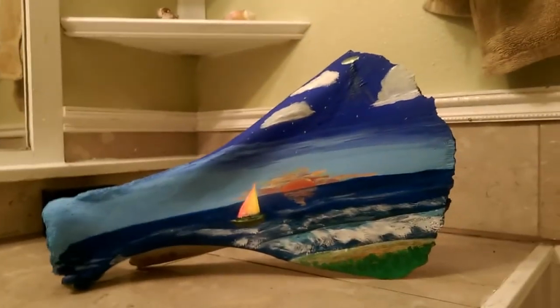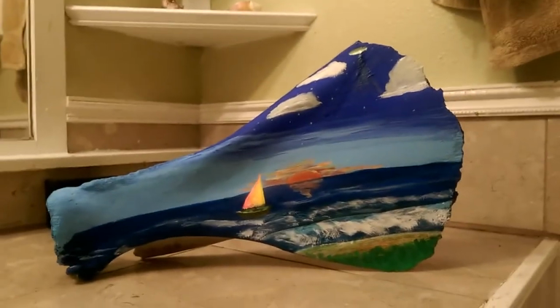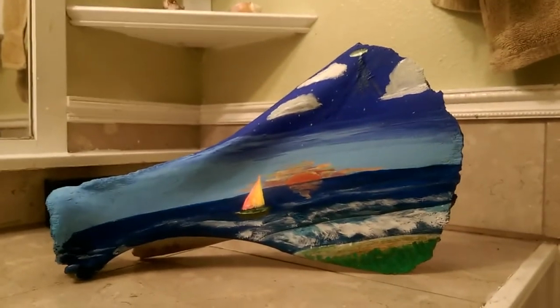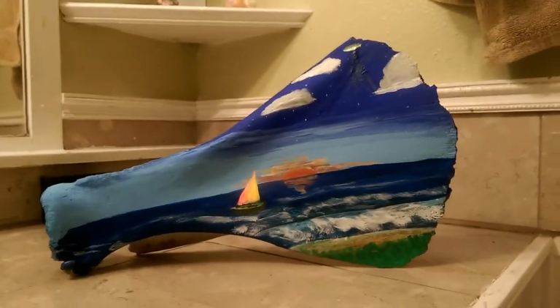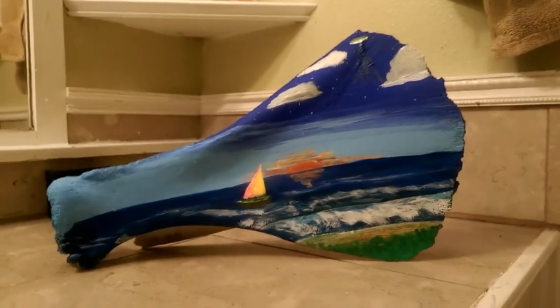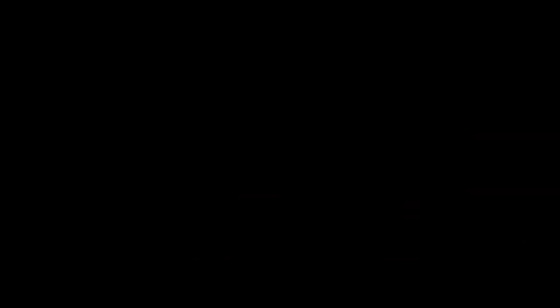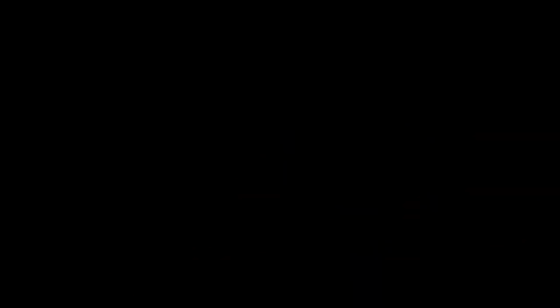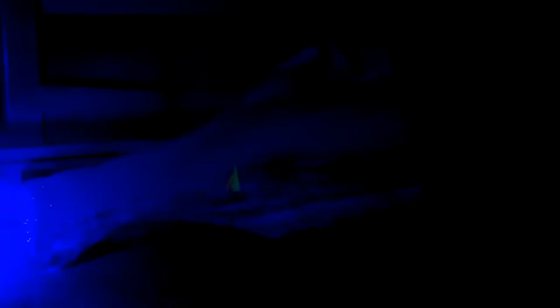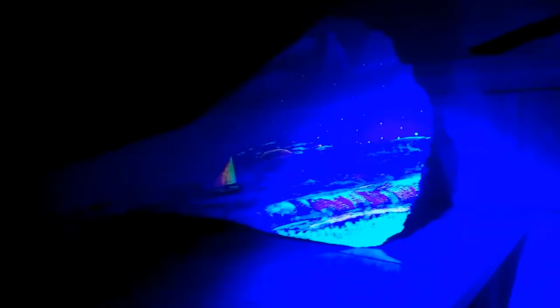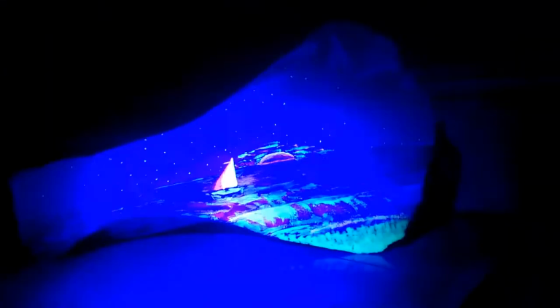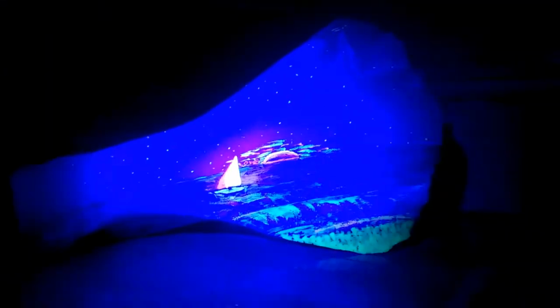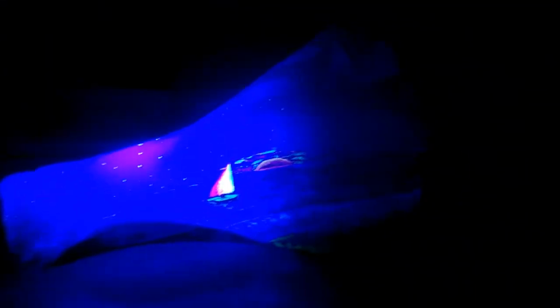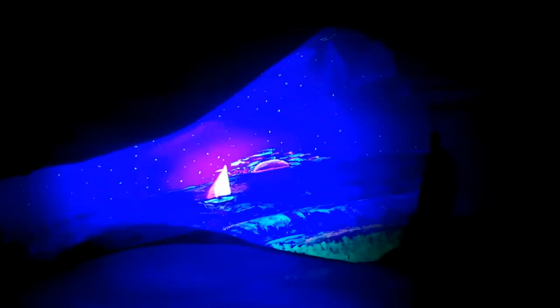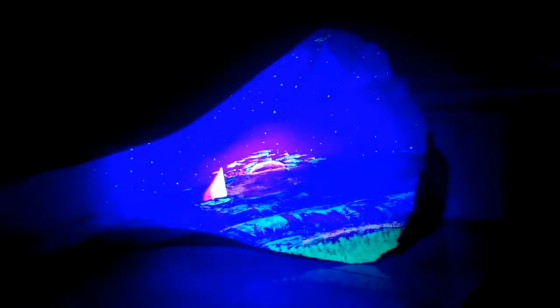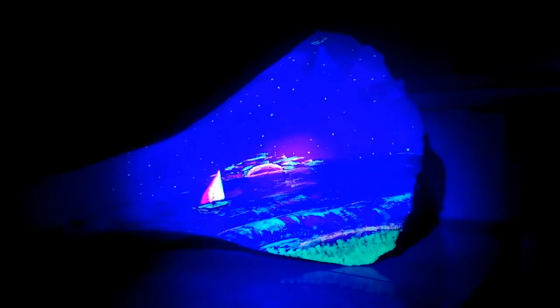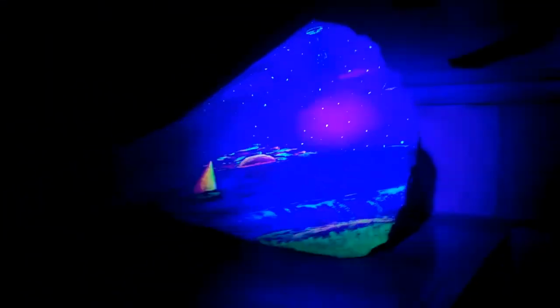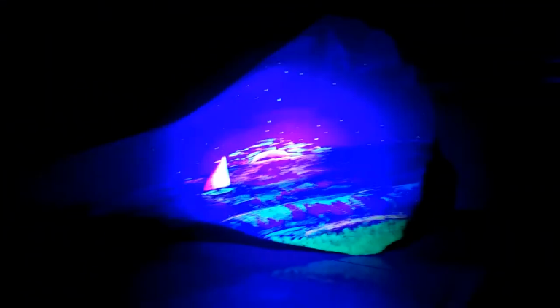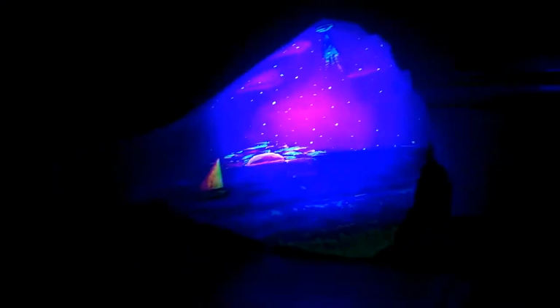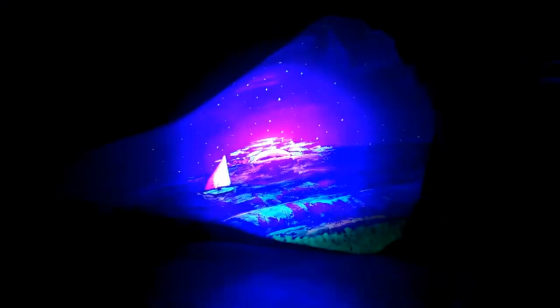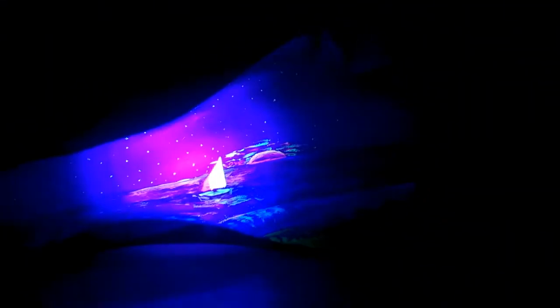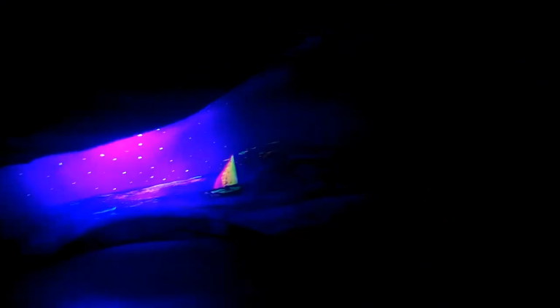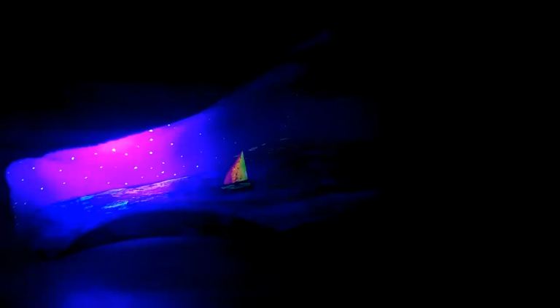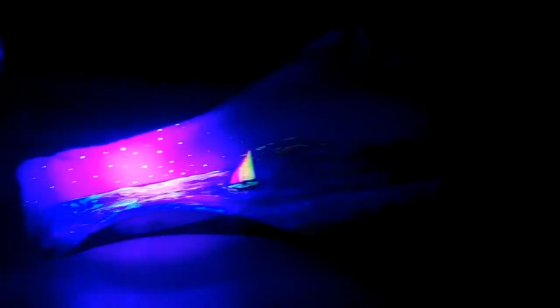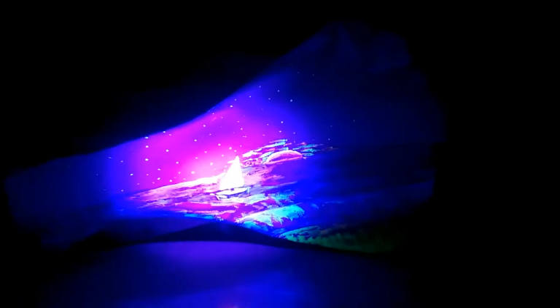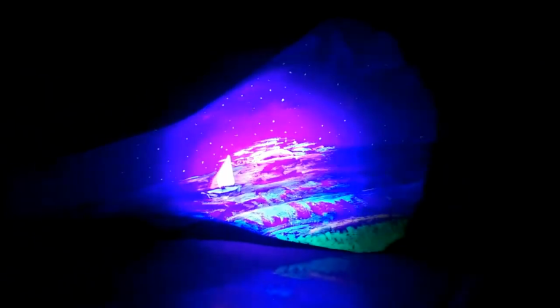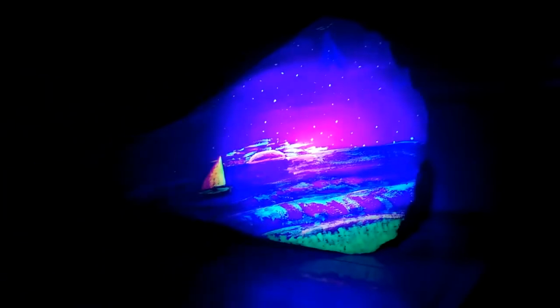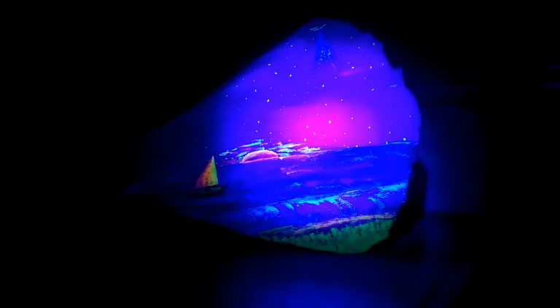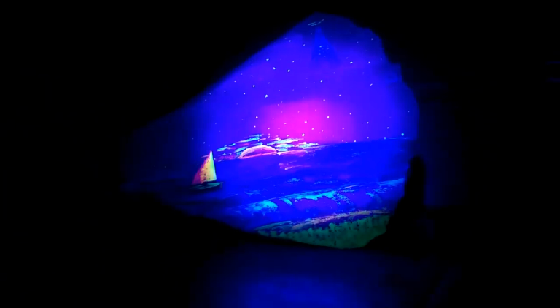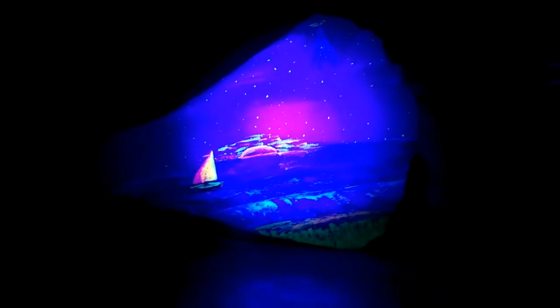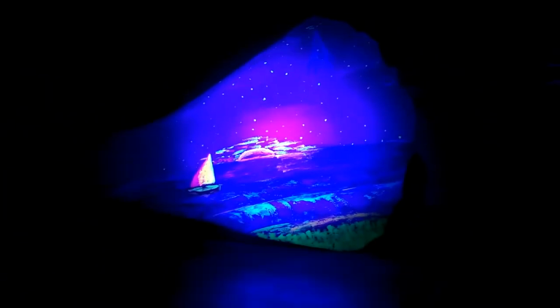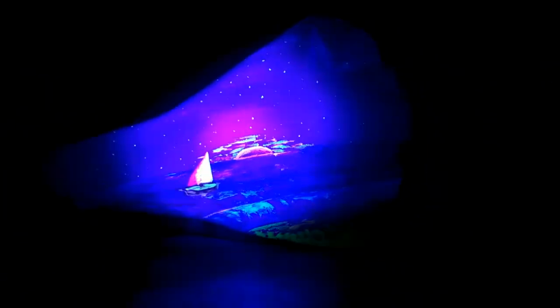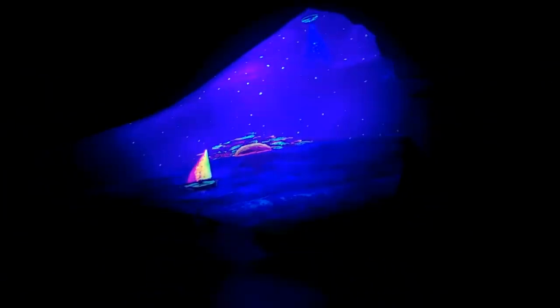If I turn the light out, turn on the black light — and there you go. It looks even cooler through the camera, unbelievably cool.